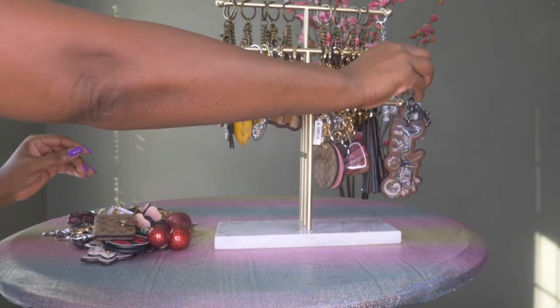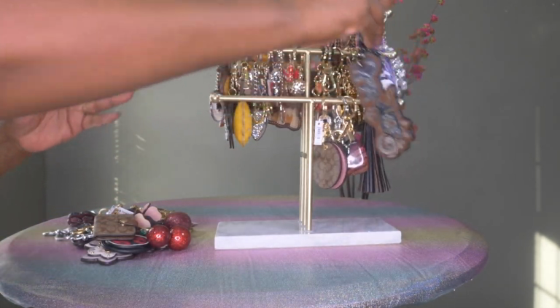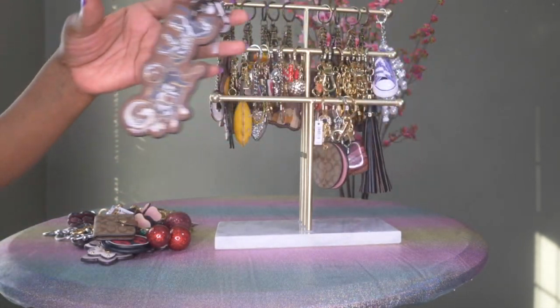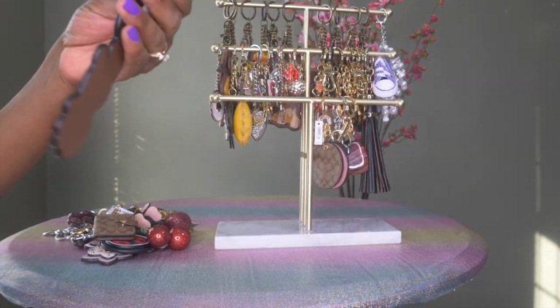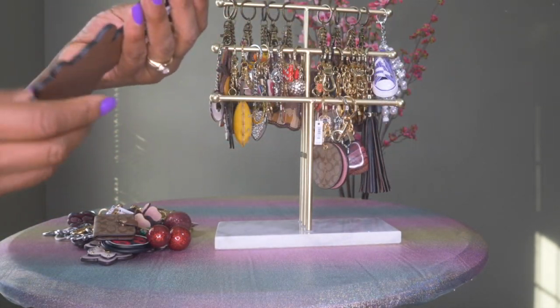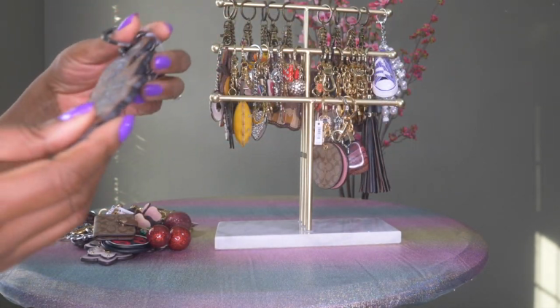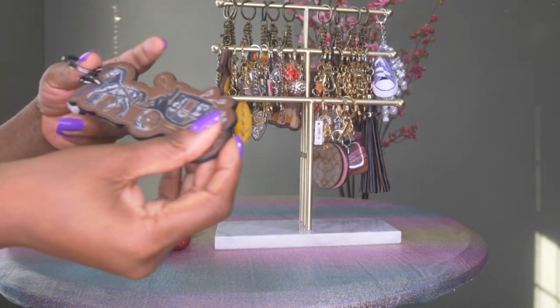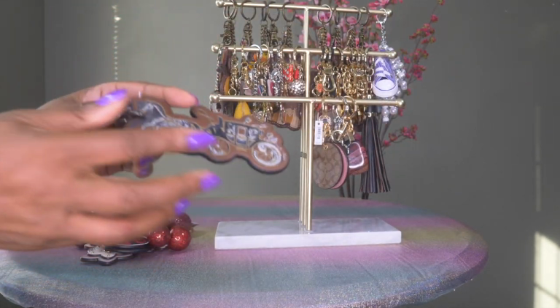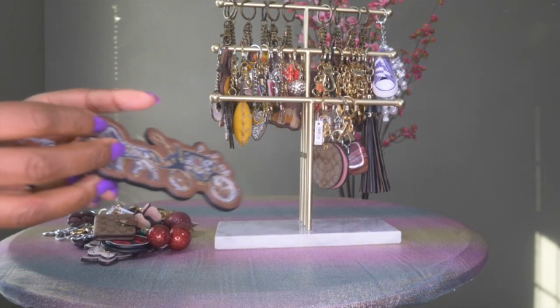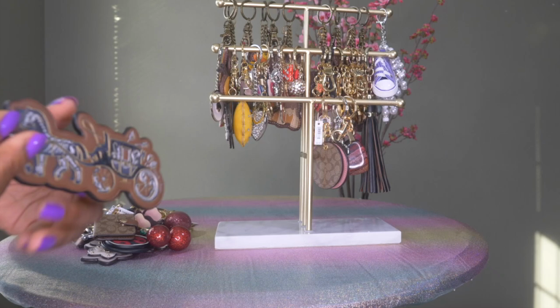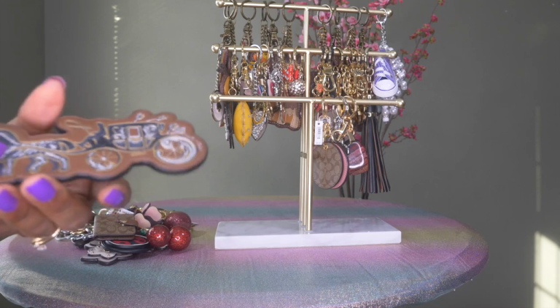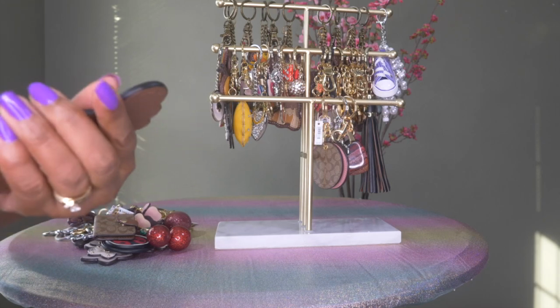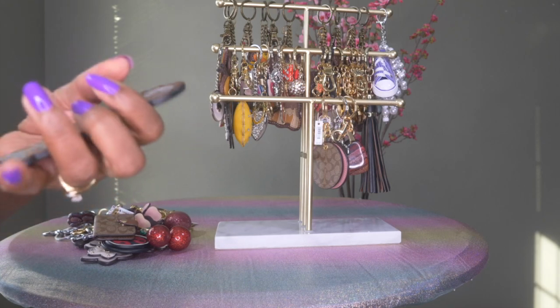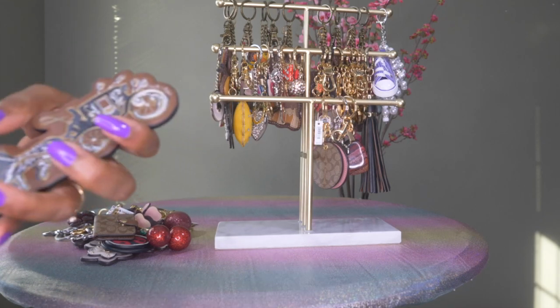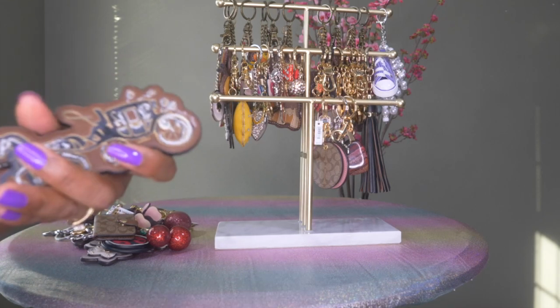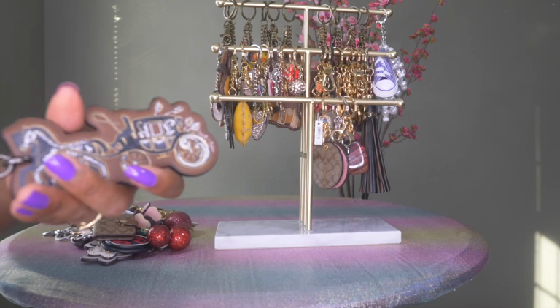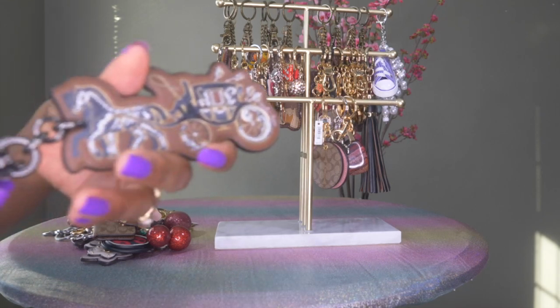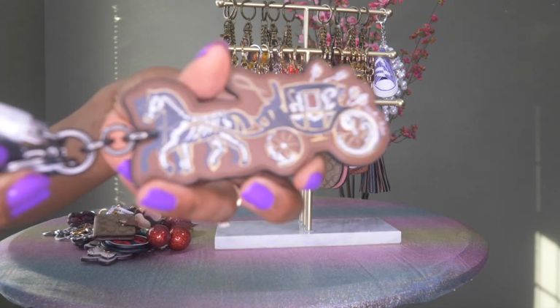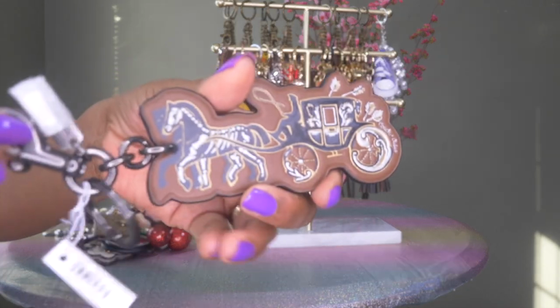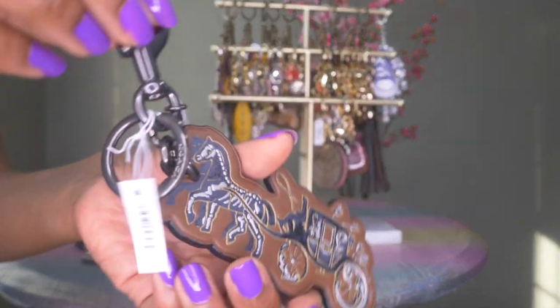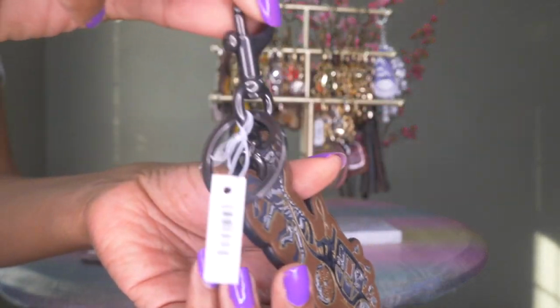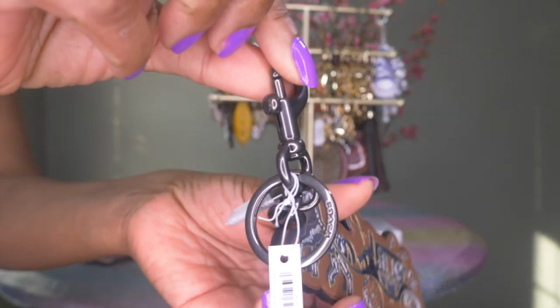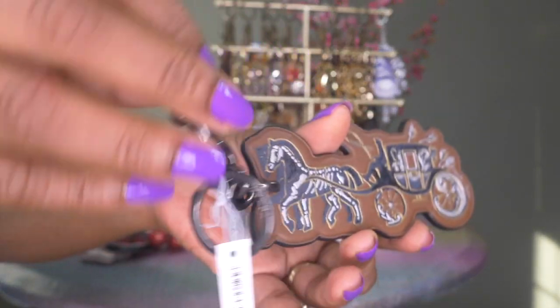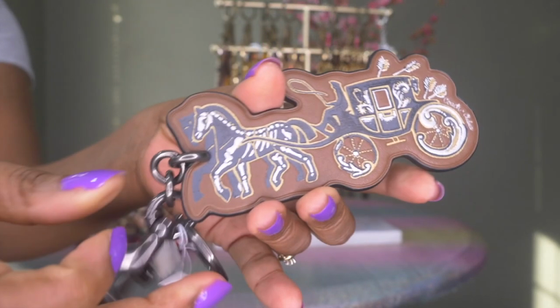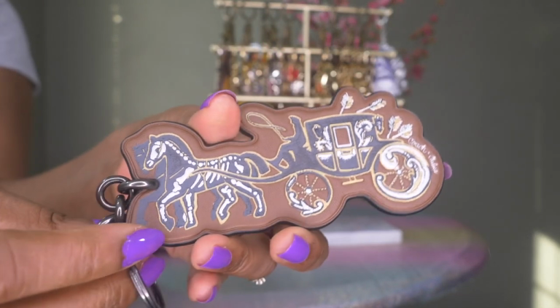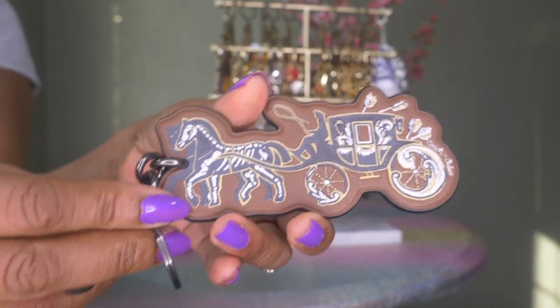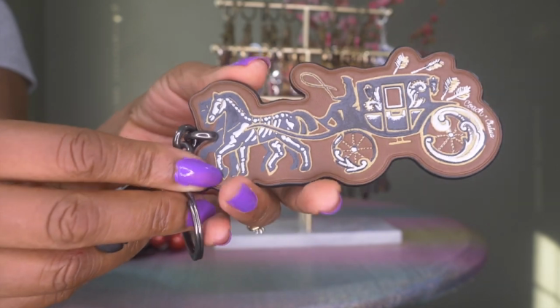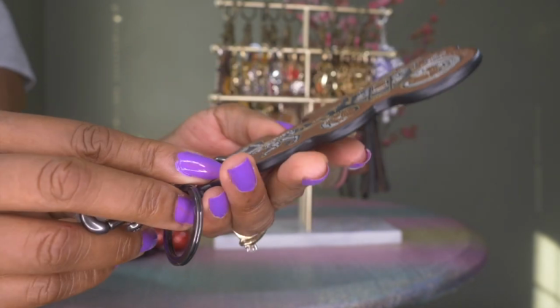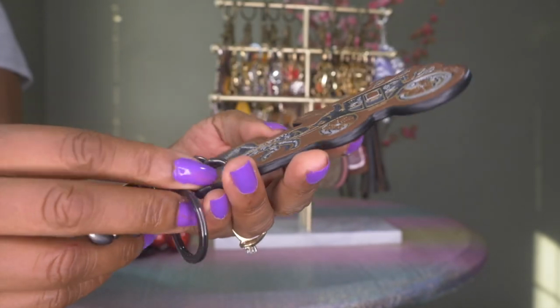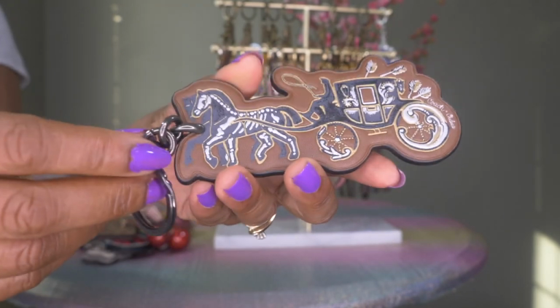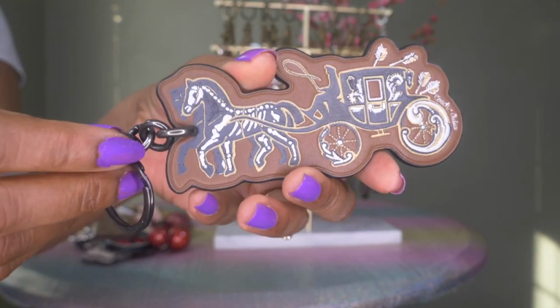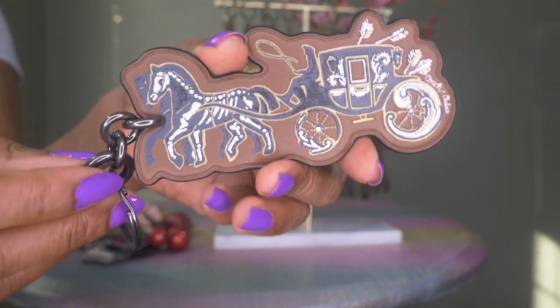Then I have this one — it's Coach leather in gunmetal and it has the Coach horse and carriage, which I thought was really cute.